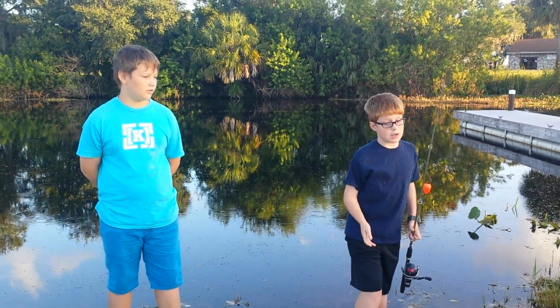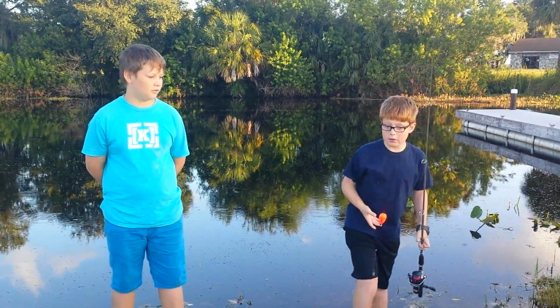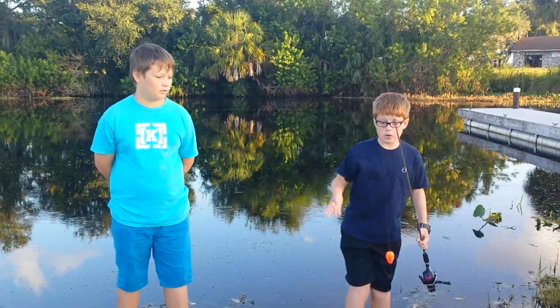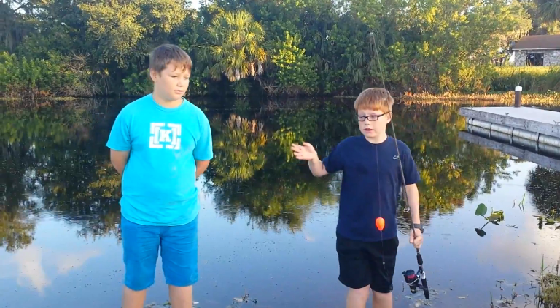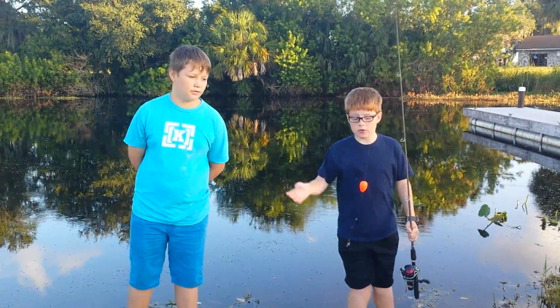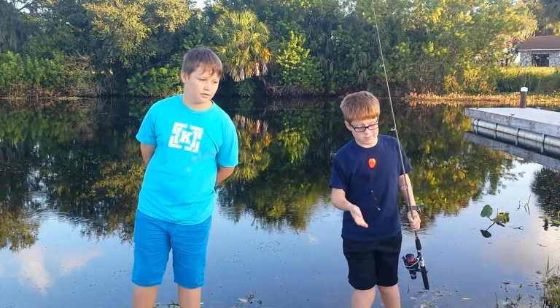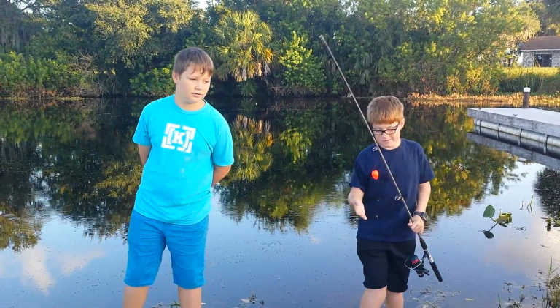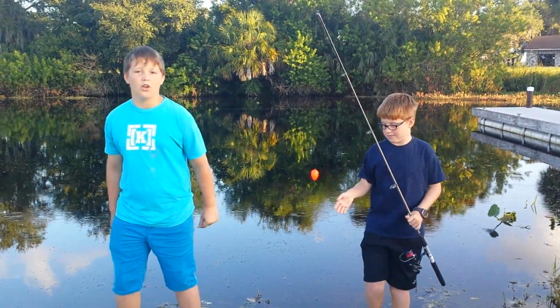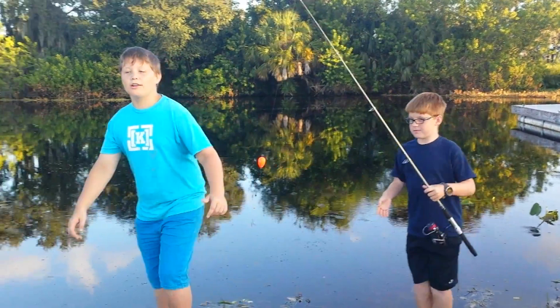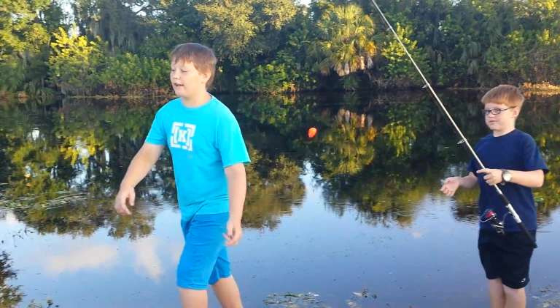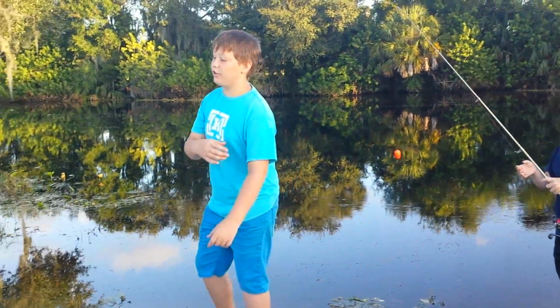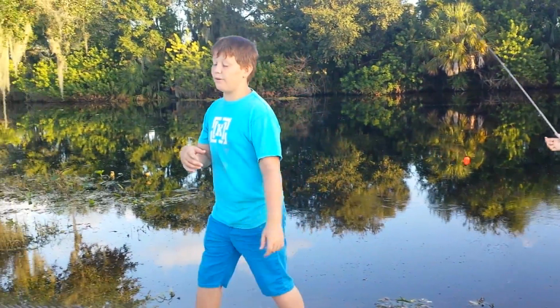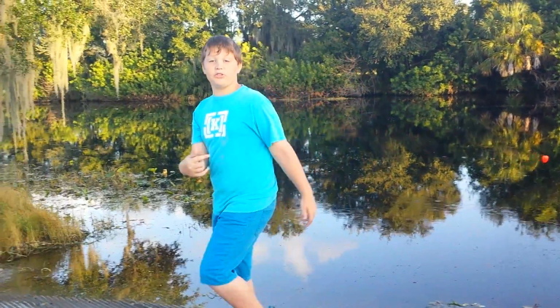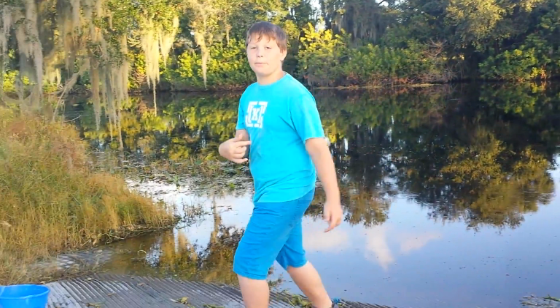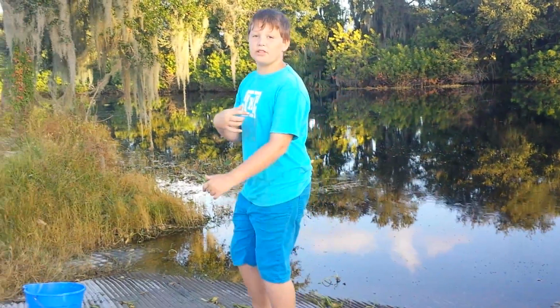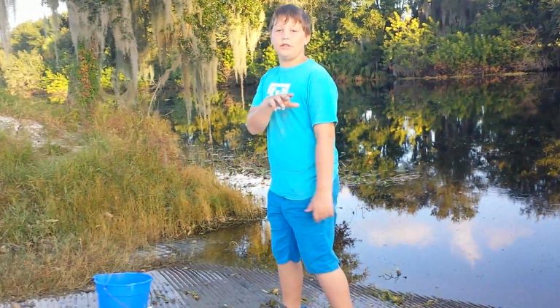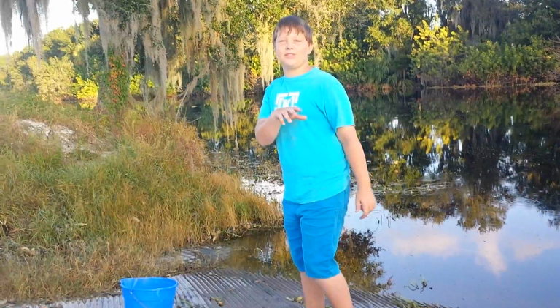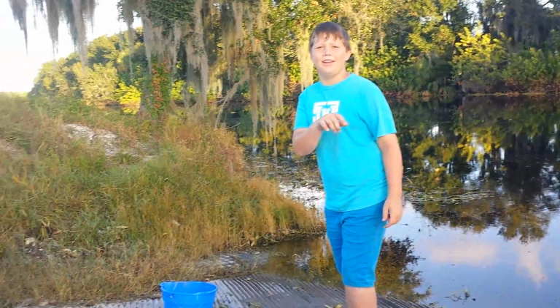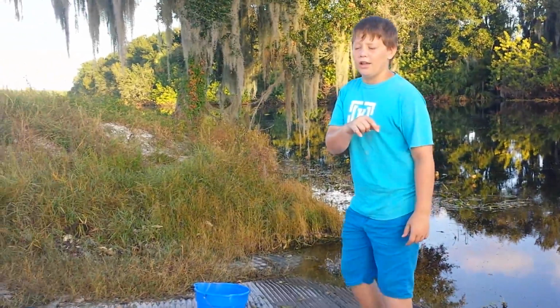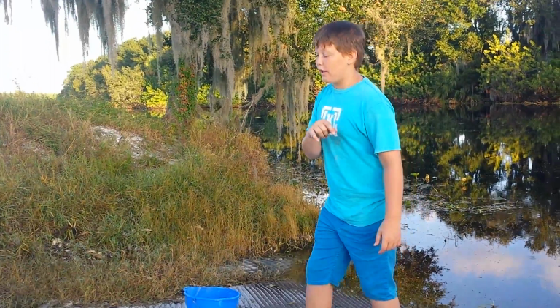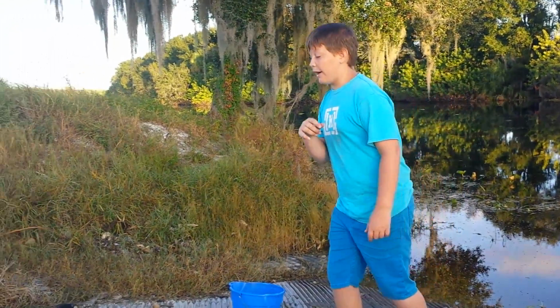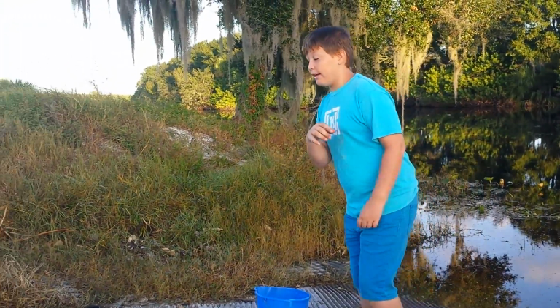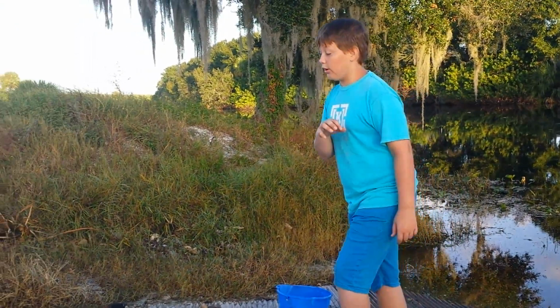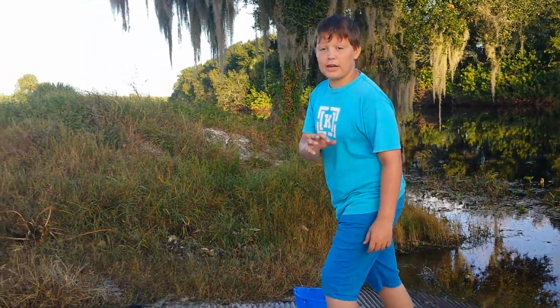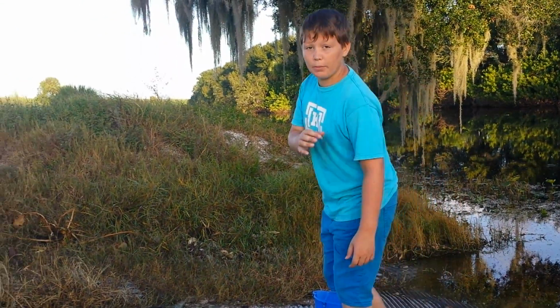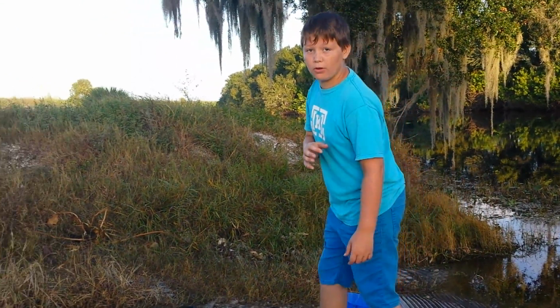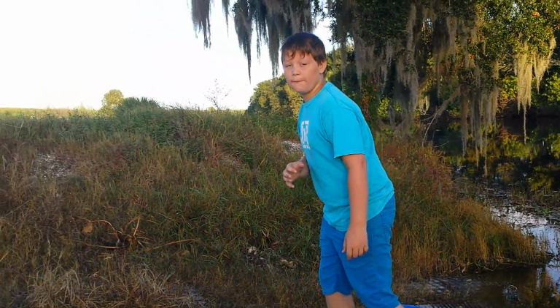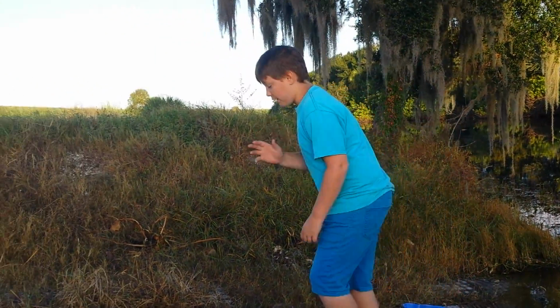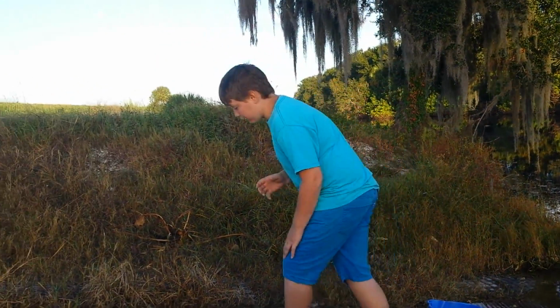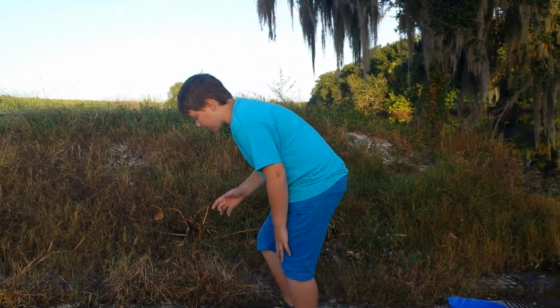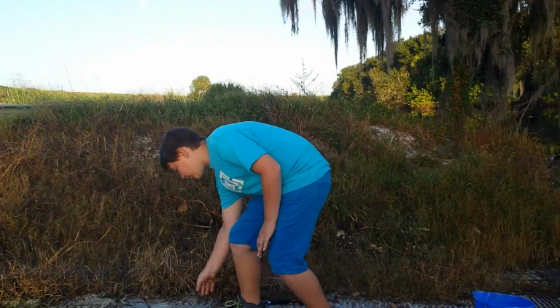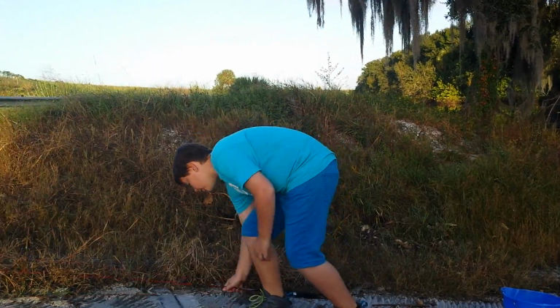So now Kendall's going to take it over. Okay guys, the reason why Michael set up is because some of you guys out there might not know how to set up a pole. That's what I'm going to show you to do.